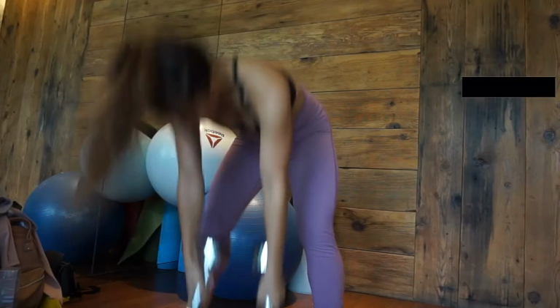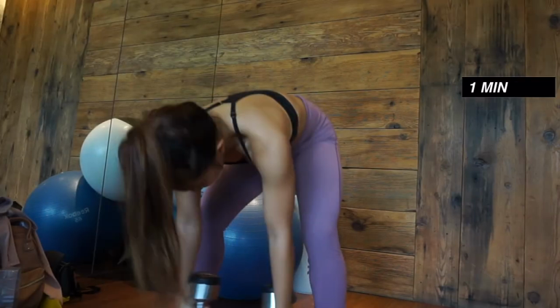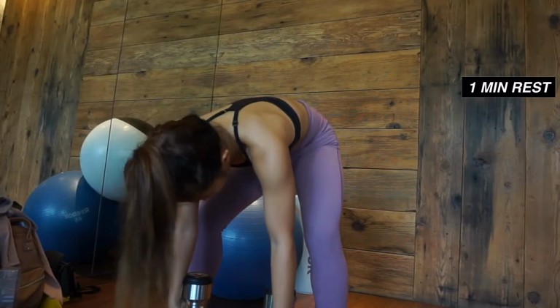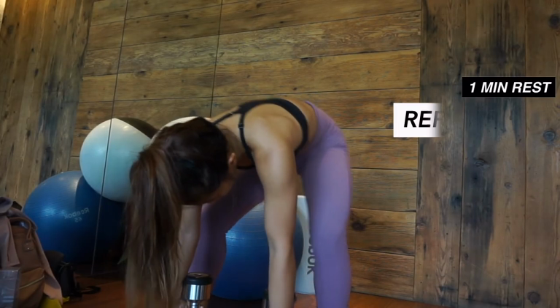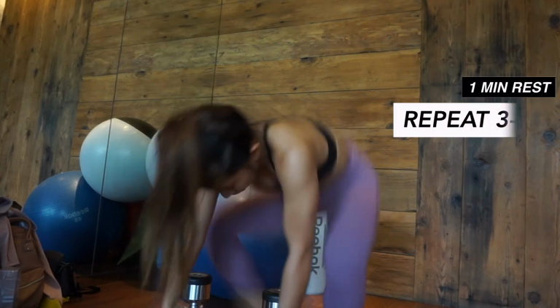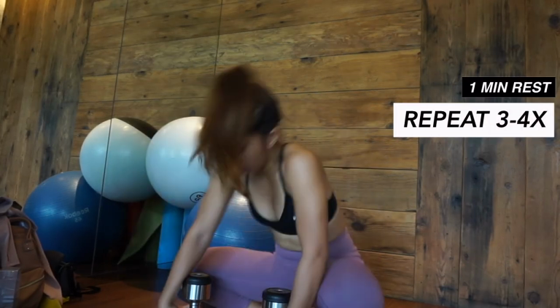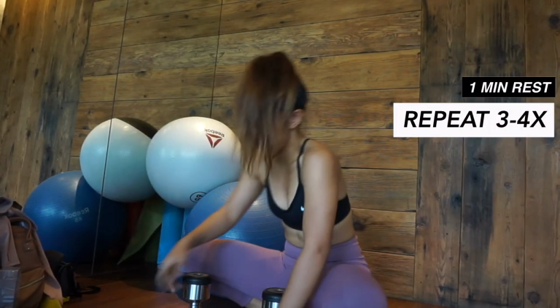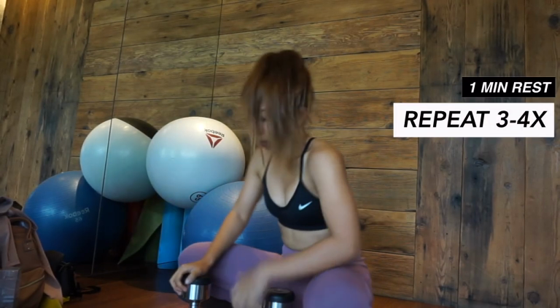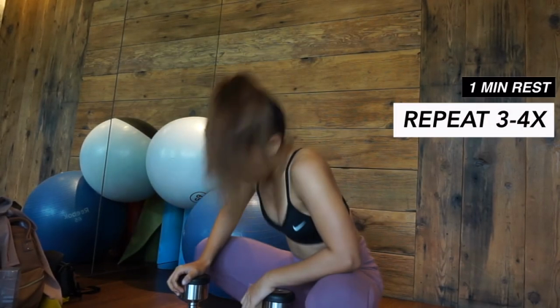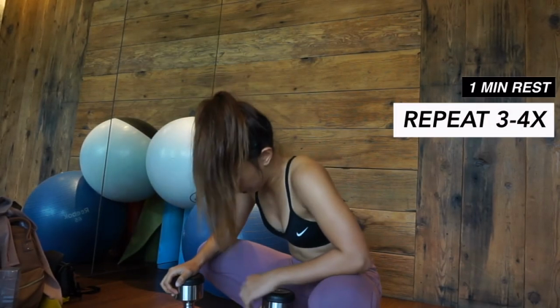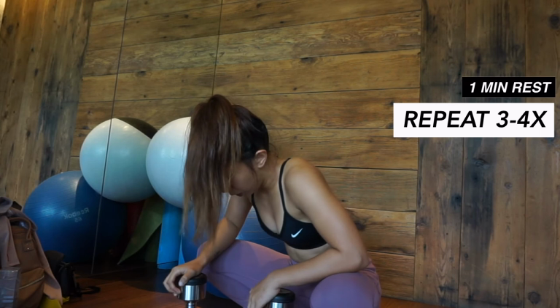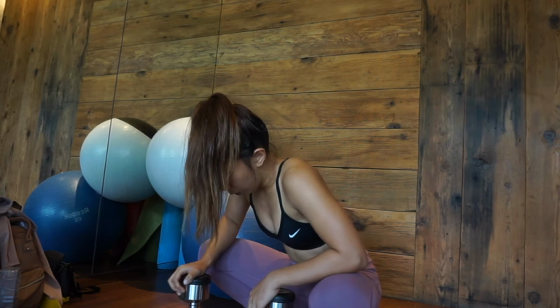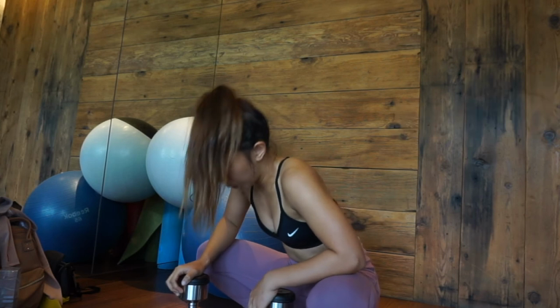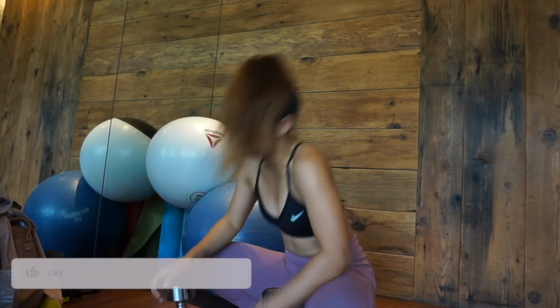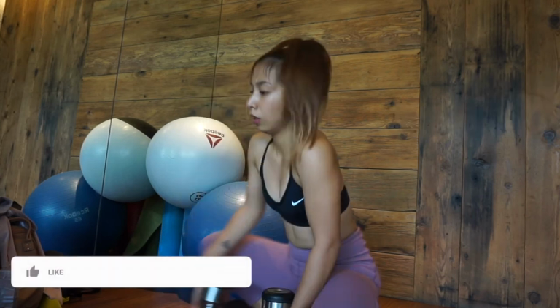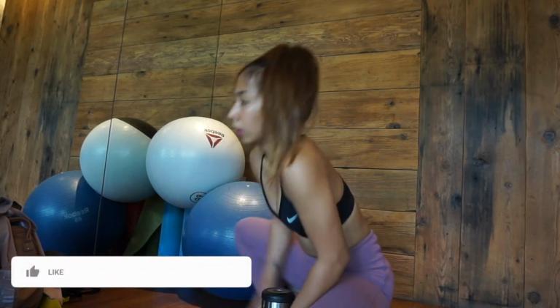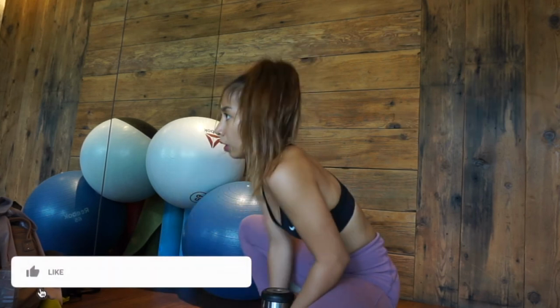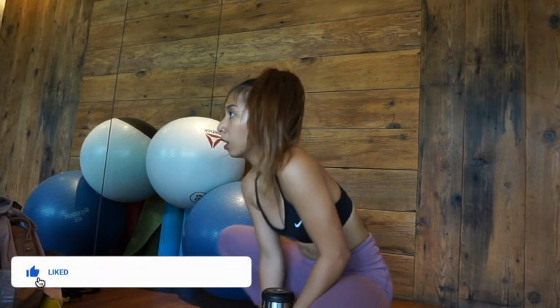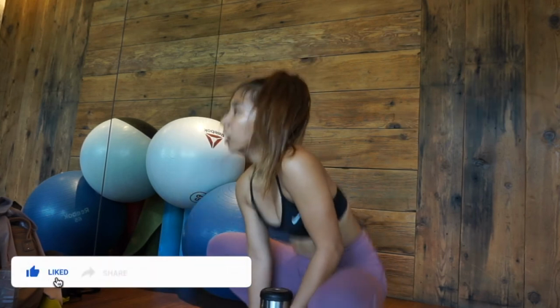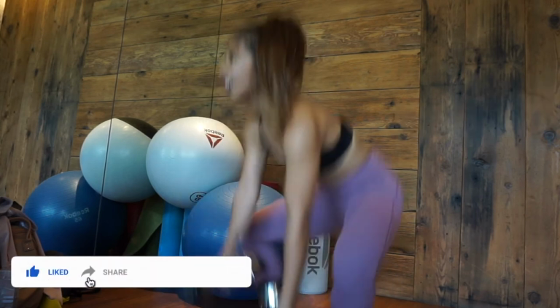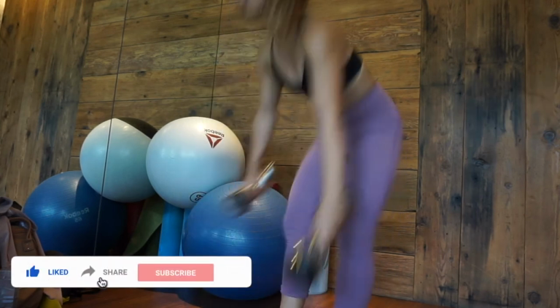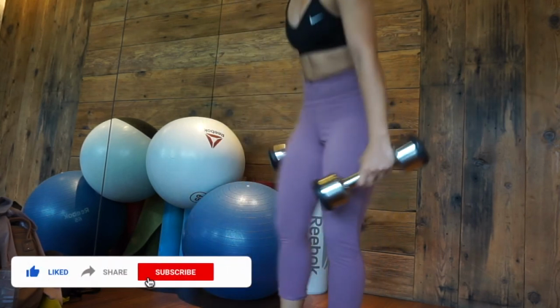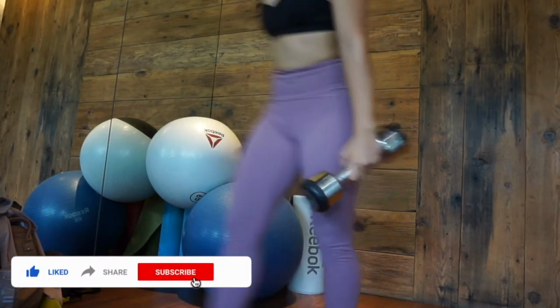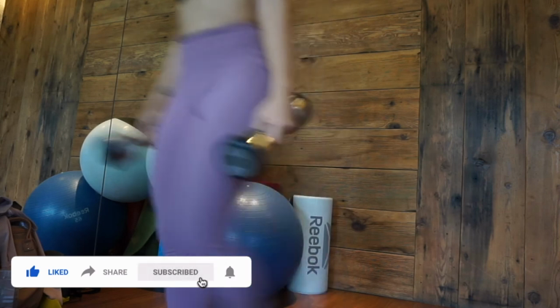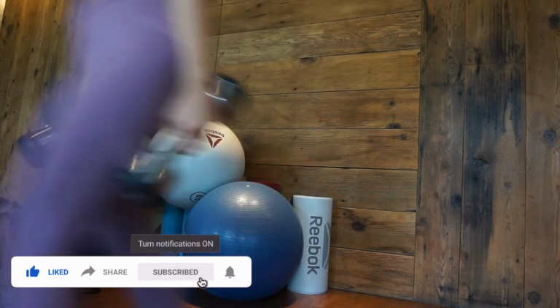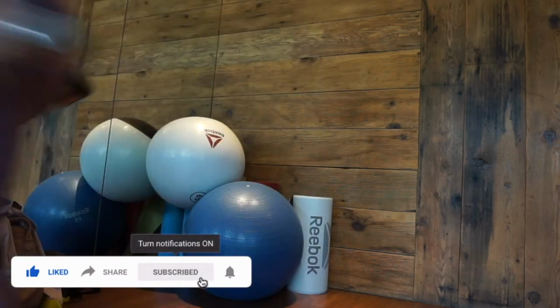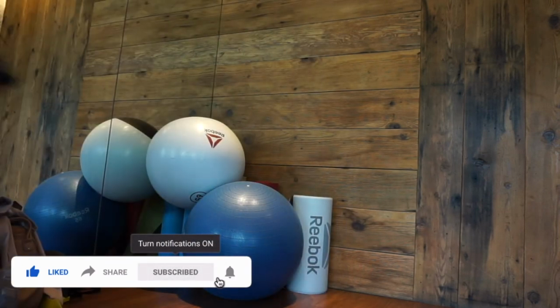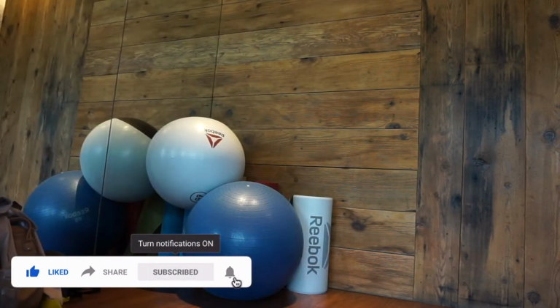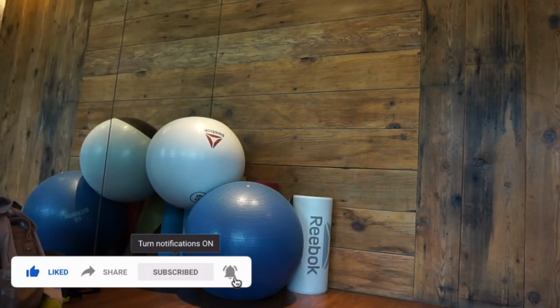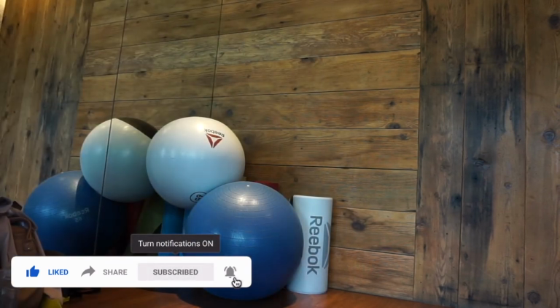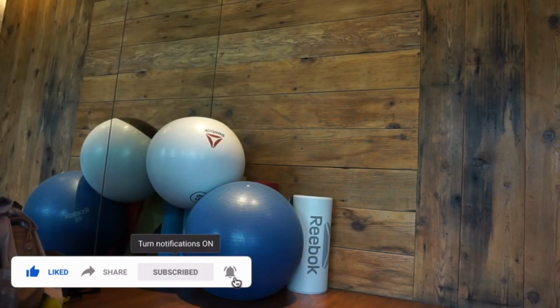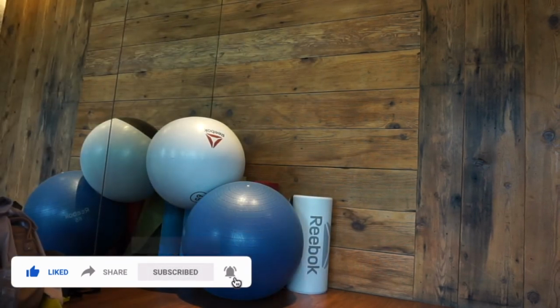Rest for one minute and repeat for three to four times. I know this workout is super tiring but I hope you enjoyed our quick sweat session. Give this video a thumbs up if you want me to make more of this. Subscribe and hit the notification bell so you don't miss out.